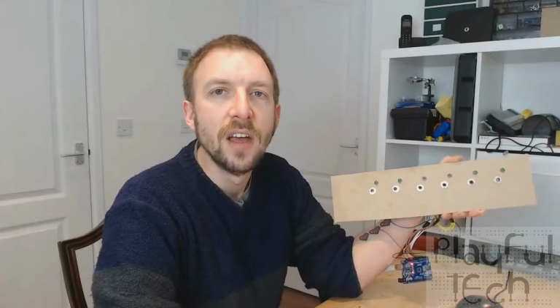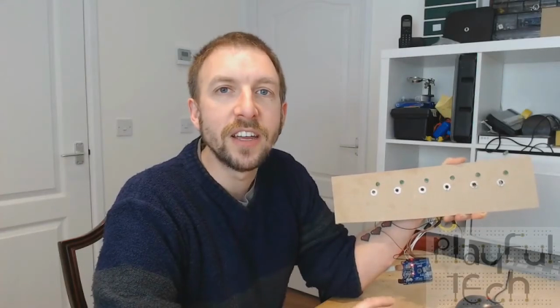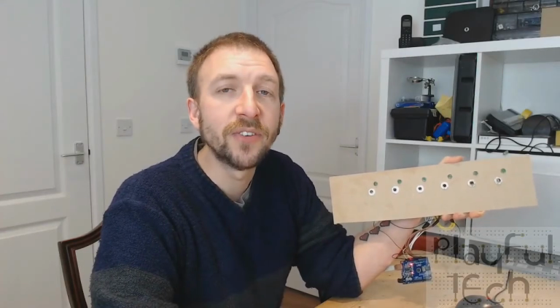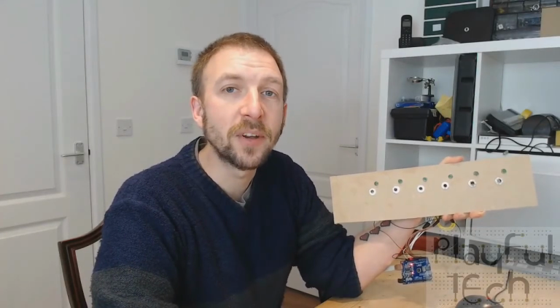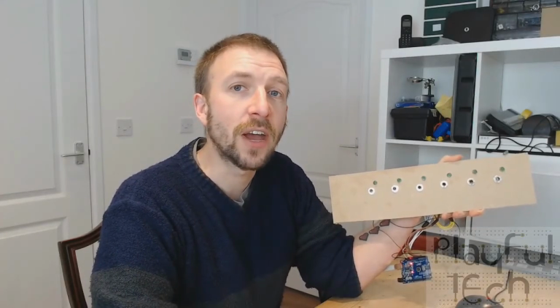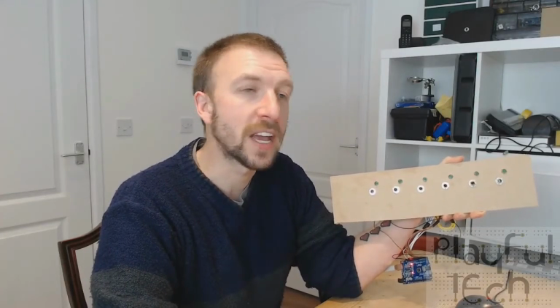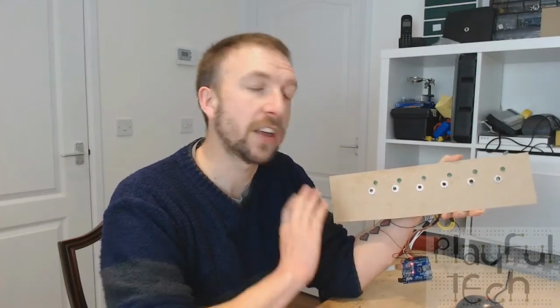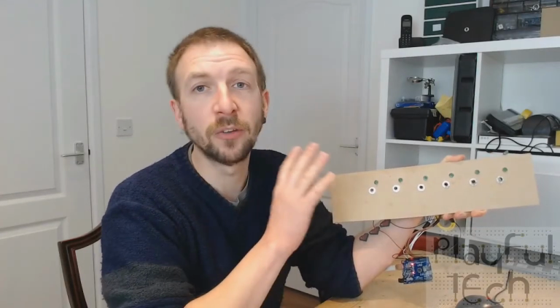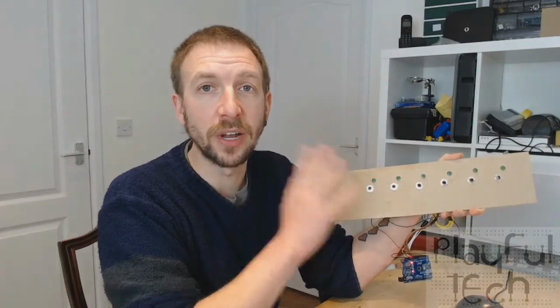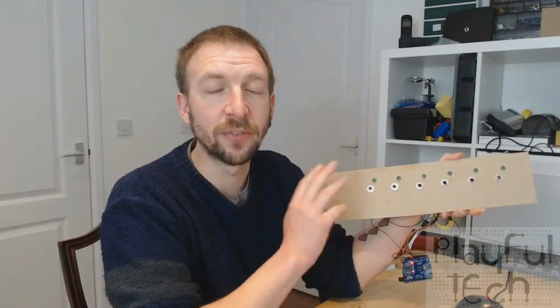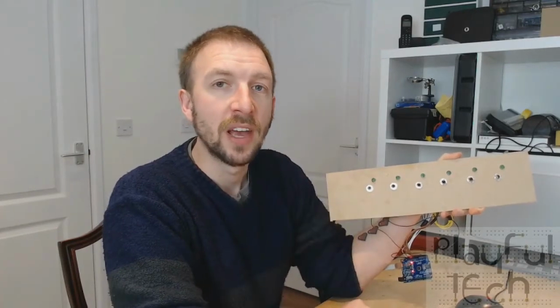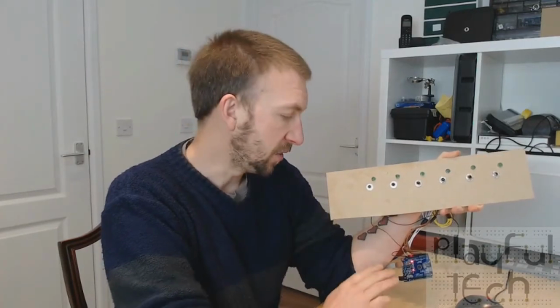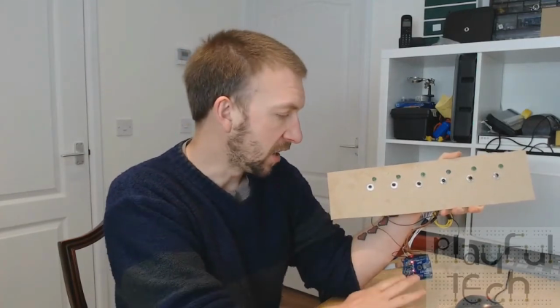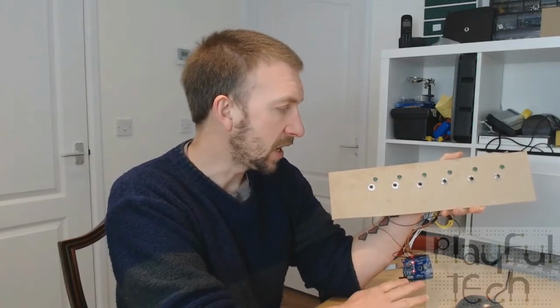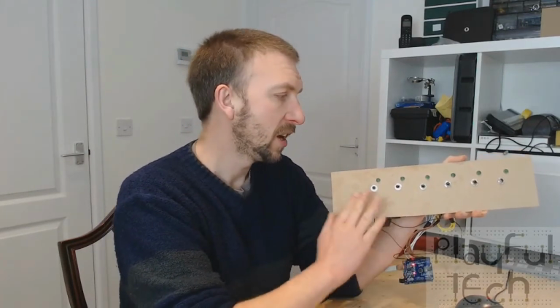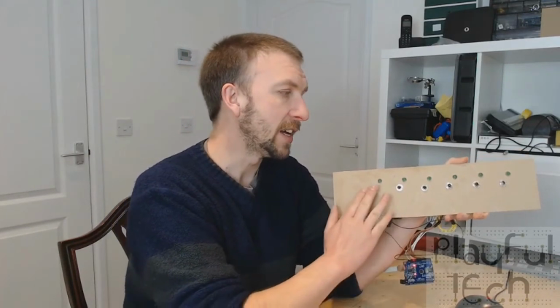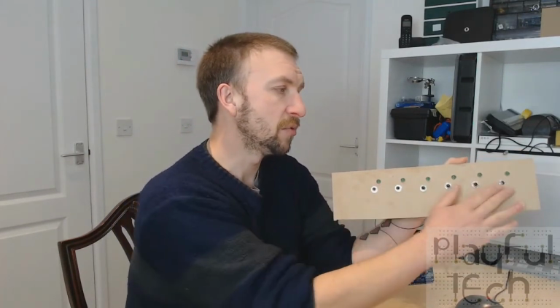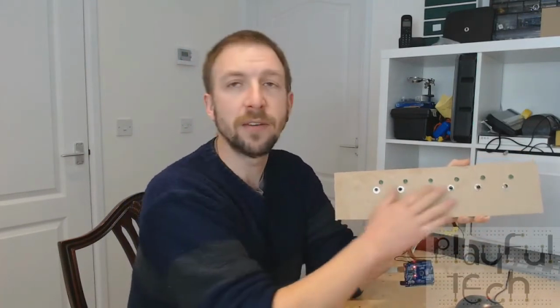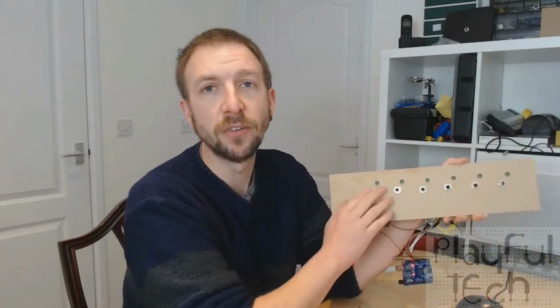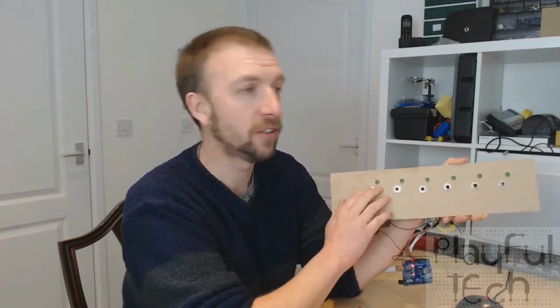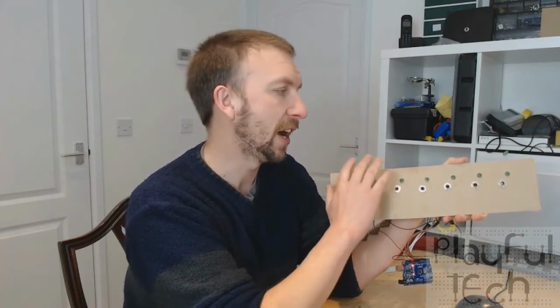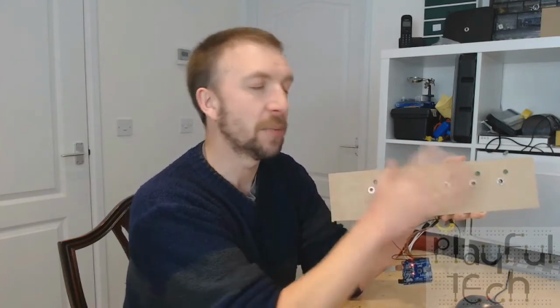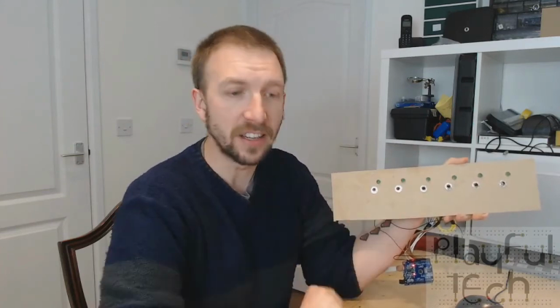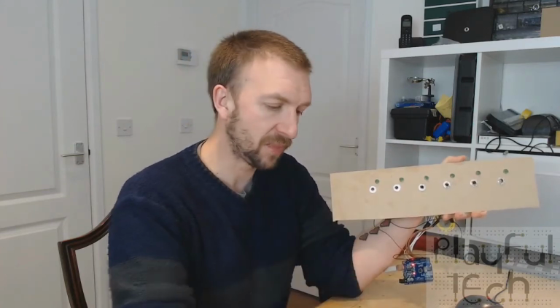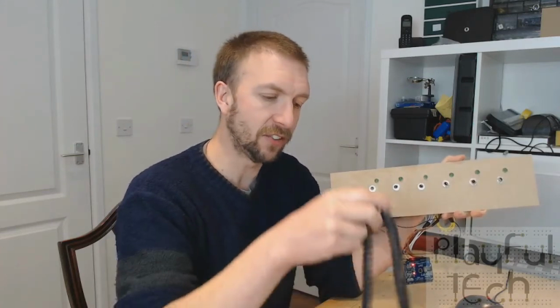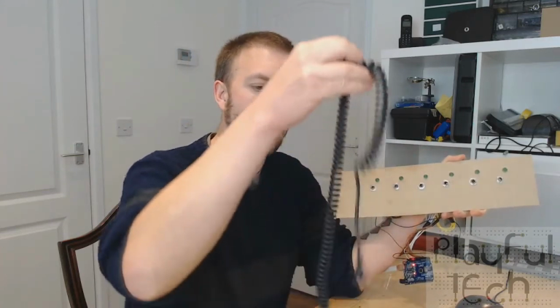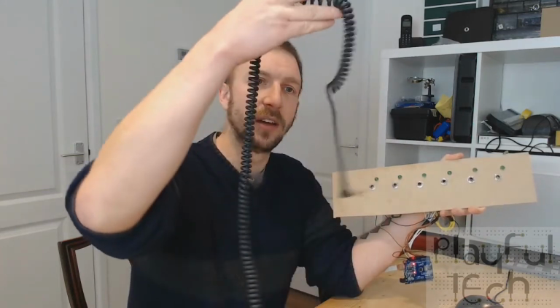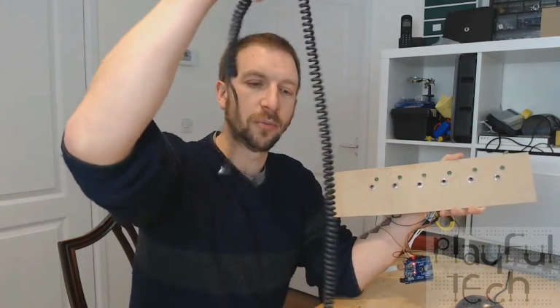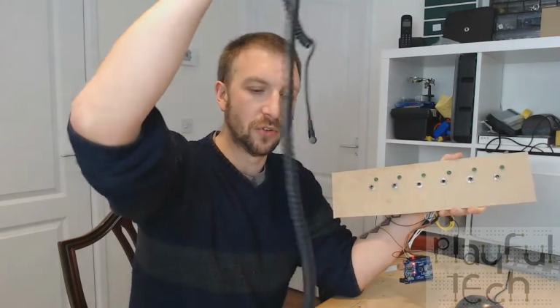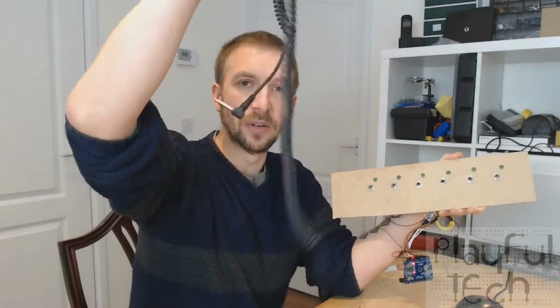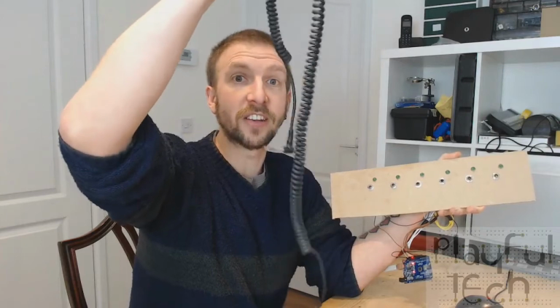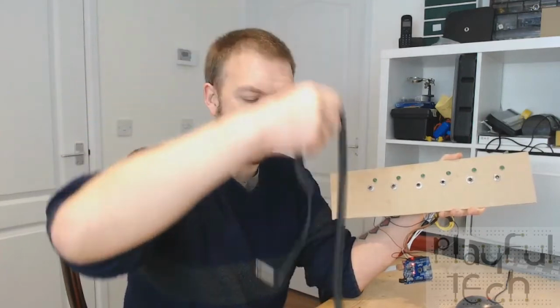Hi, in this video I'm going to show you how to make a connect-the-wires puzzle like this, using an Arduino, a number of headphone sockets, some LEDs, and some 6.4mm connector cables like this.